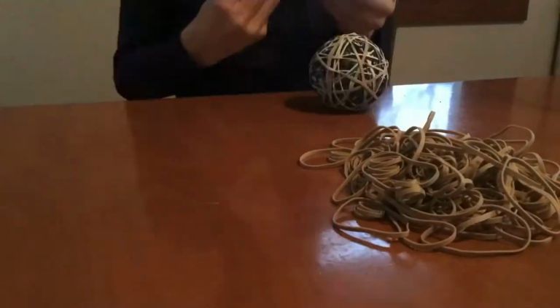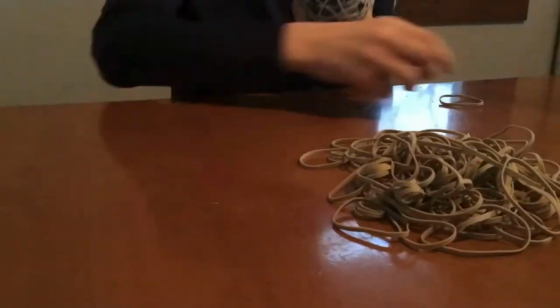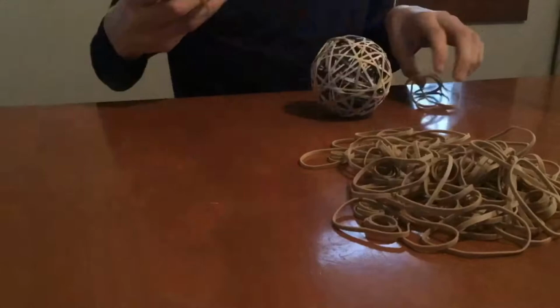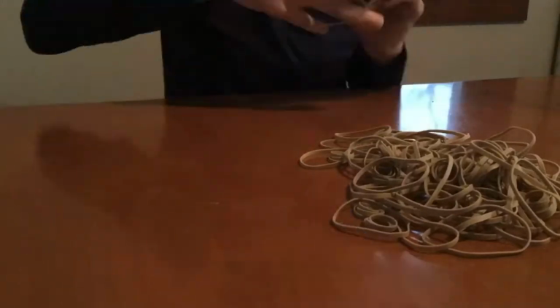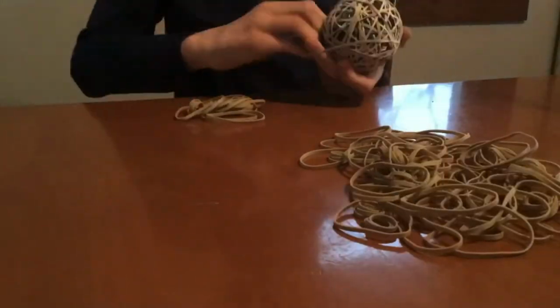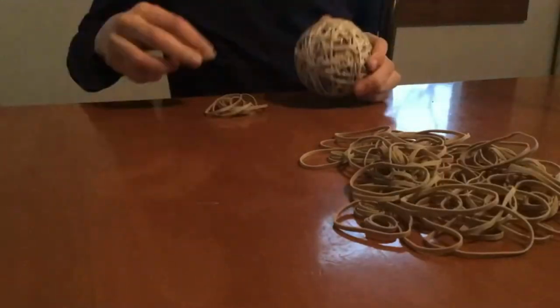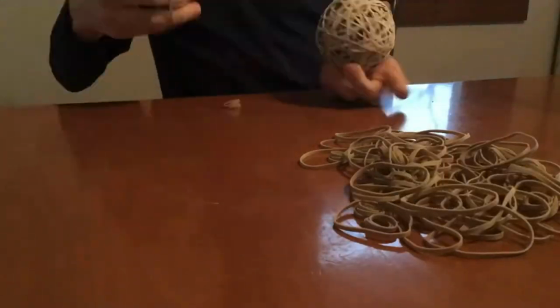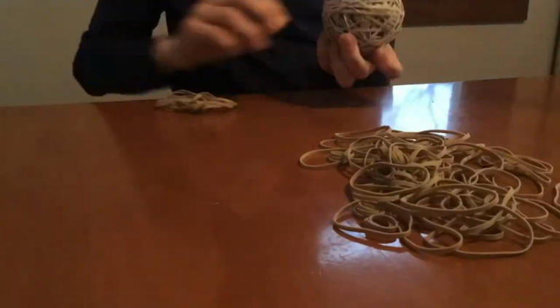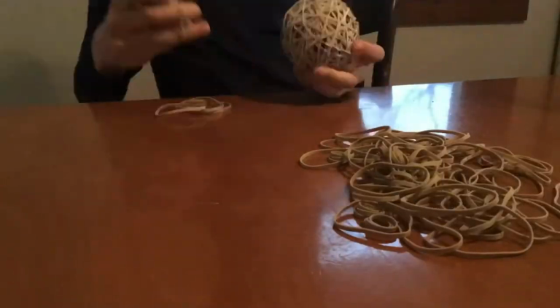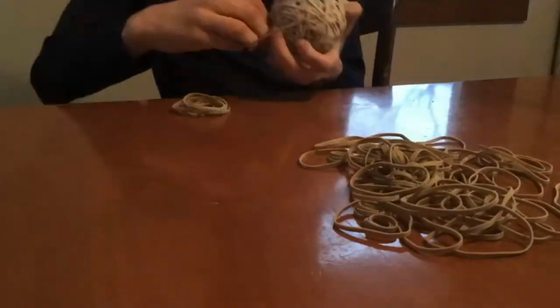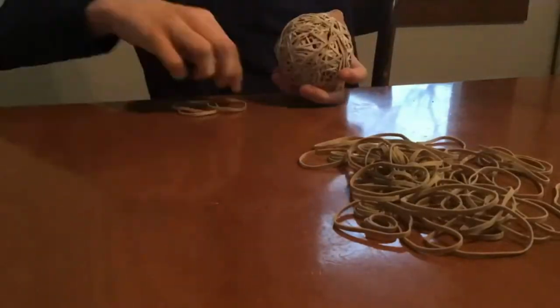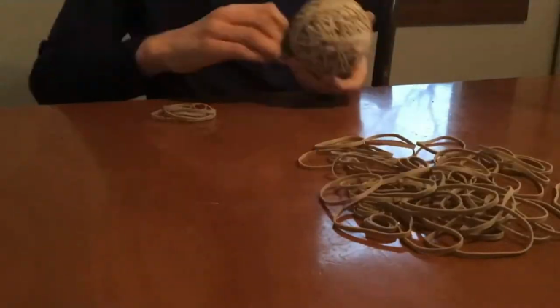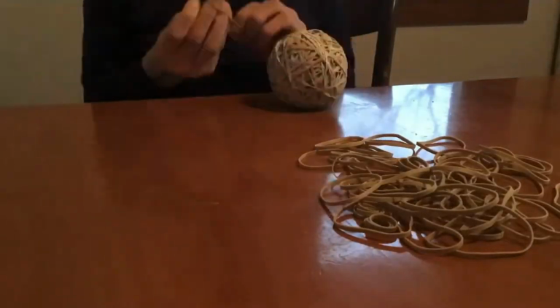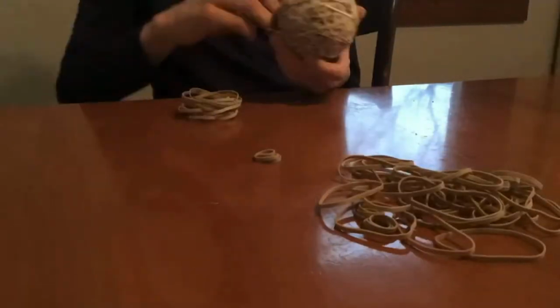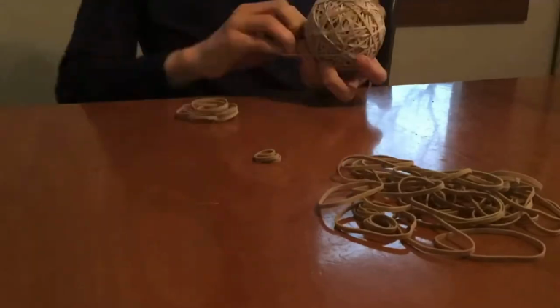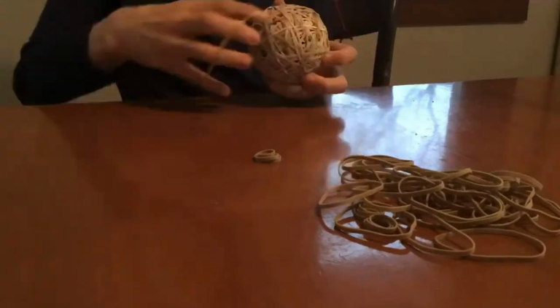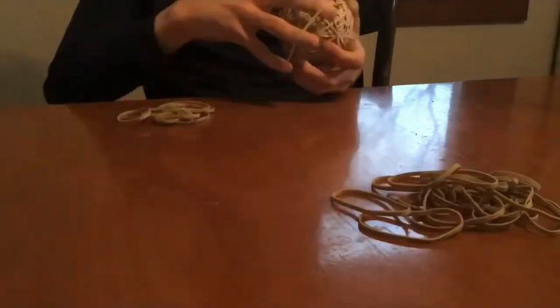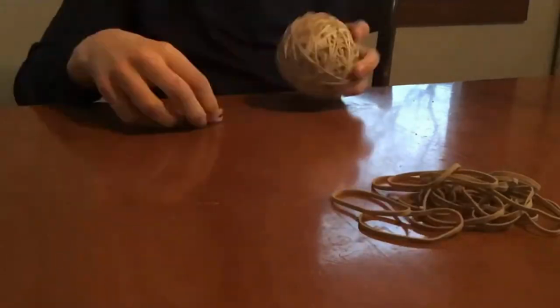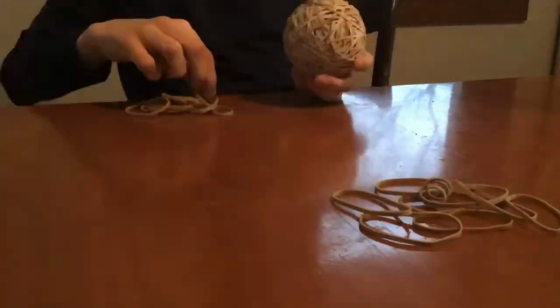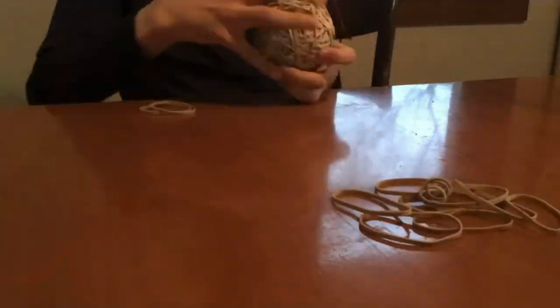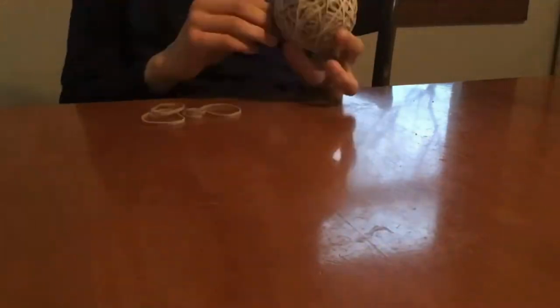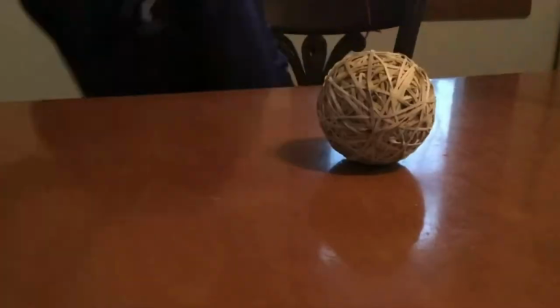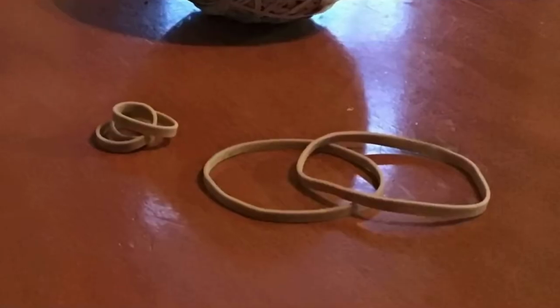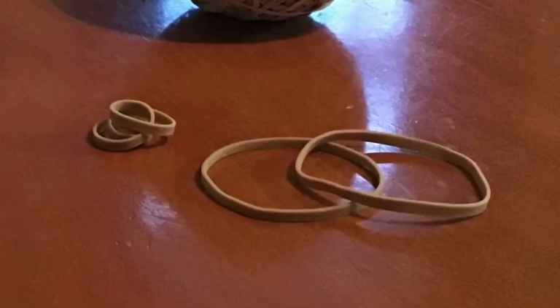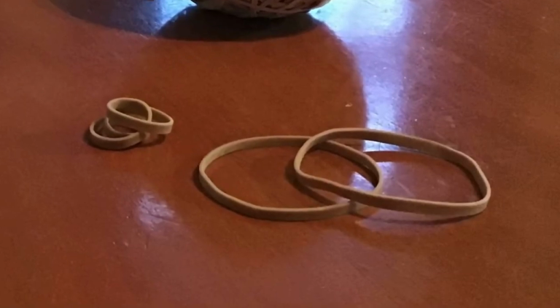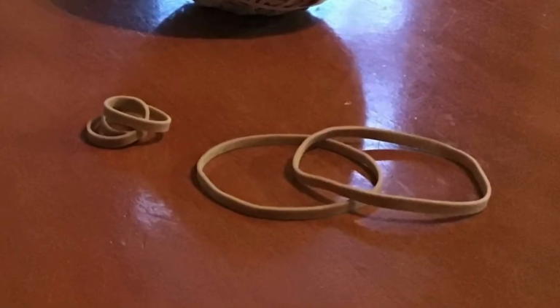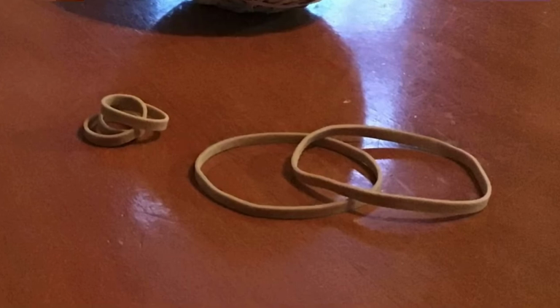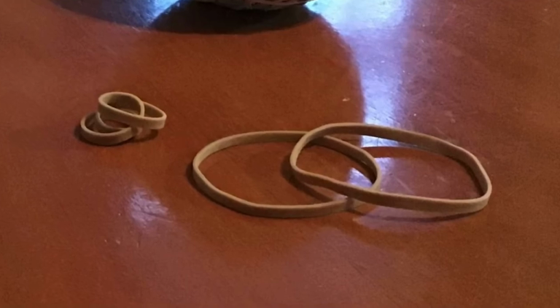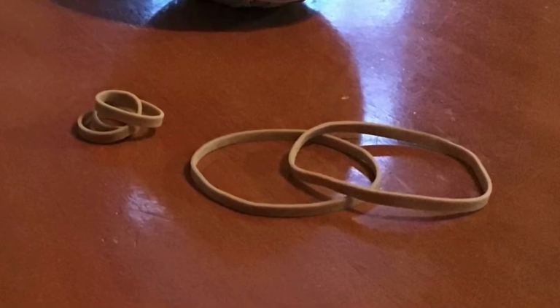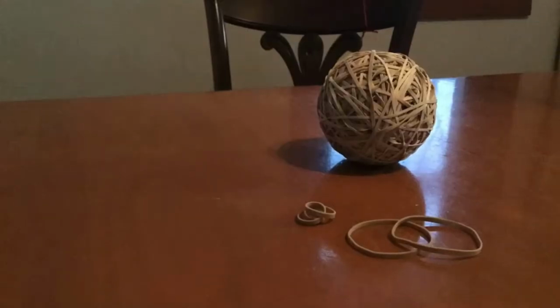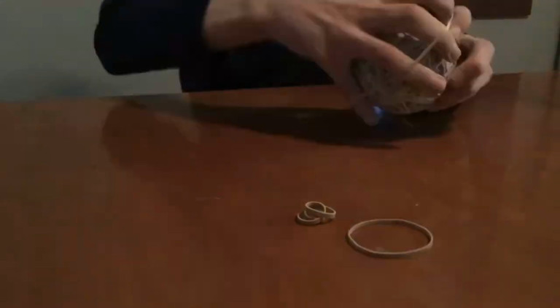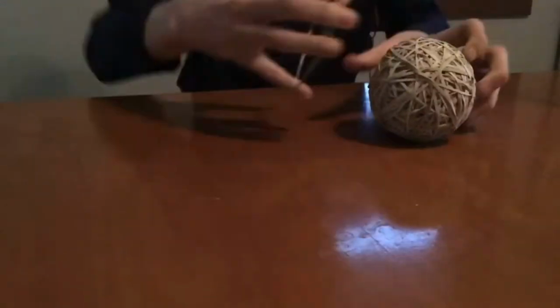So I placed rubber bands on the ball for about 10 minutes. After that, I found three rubber bands that had fallen on the floor, so I placed those on too.